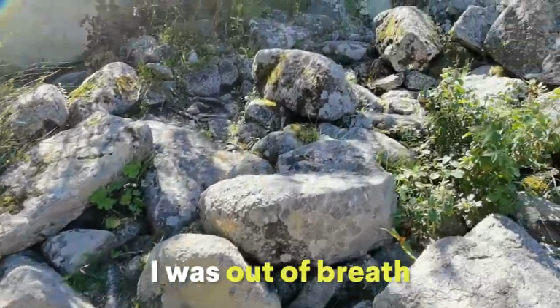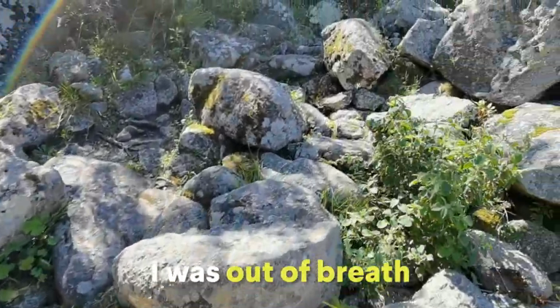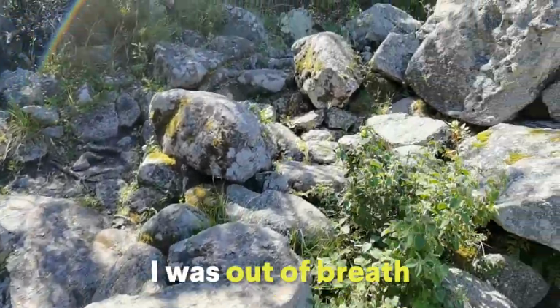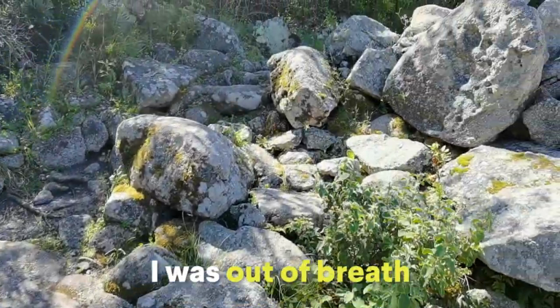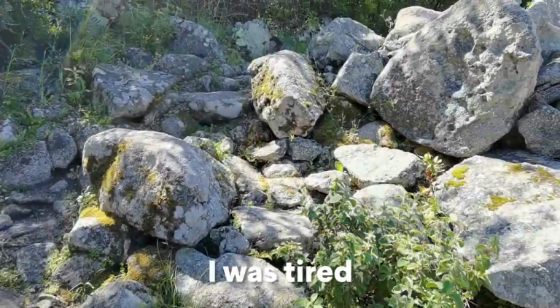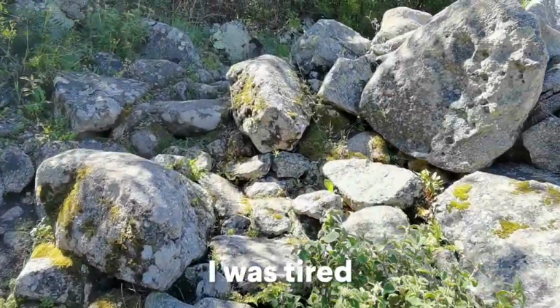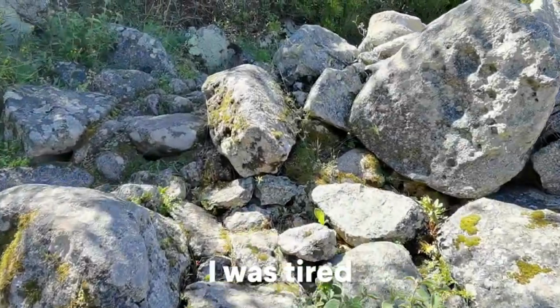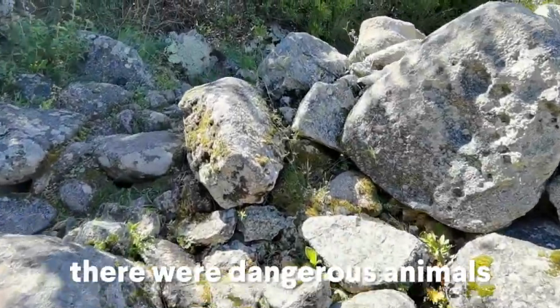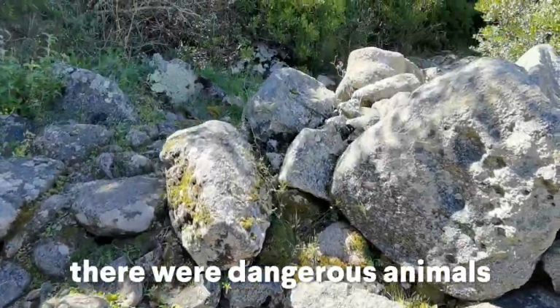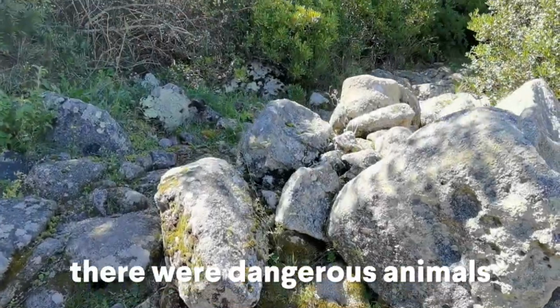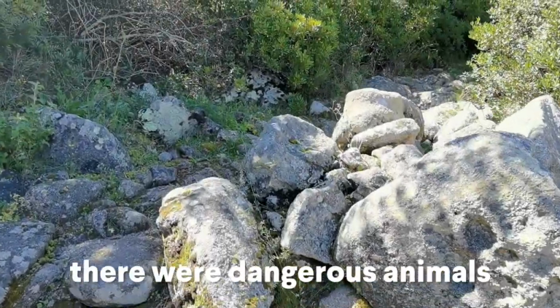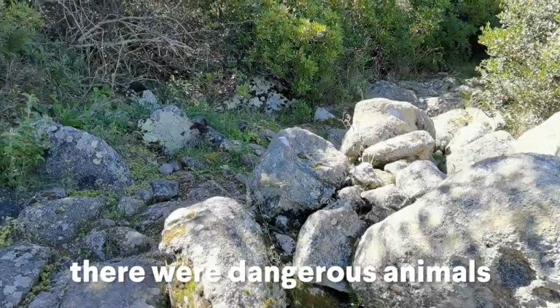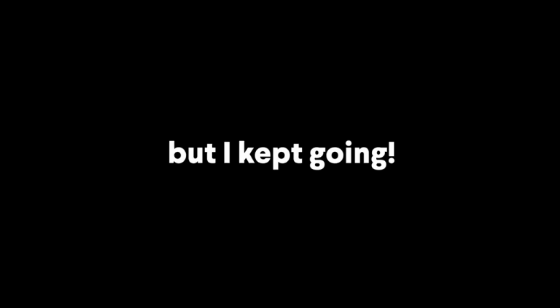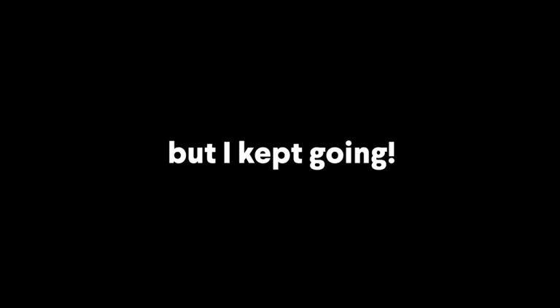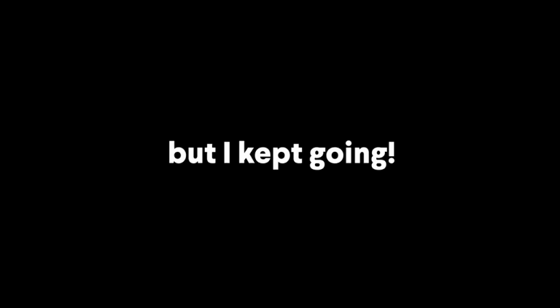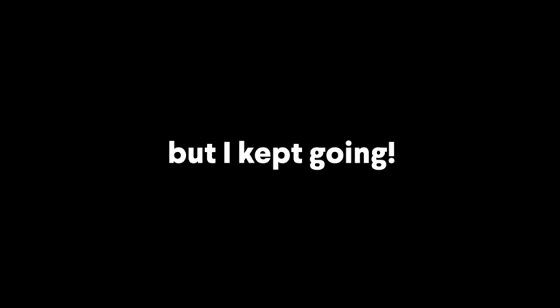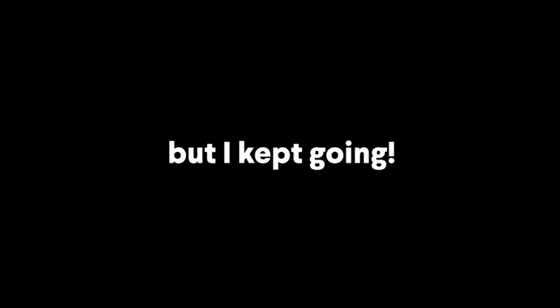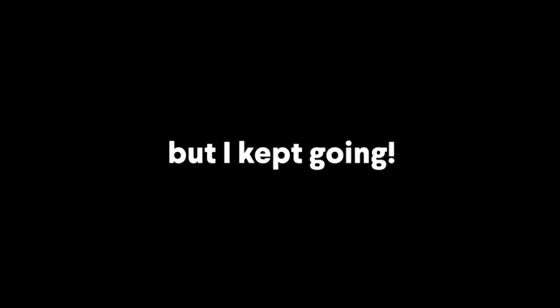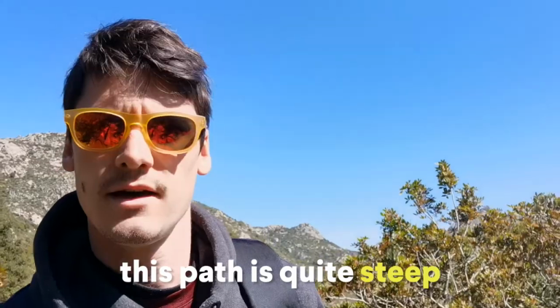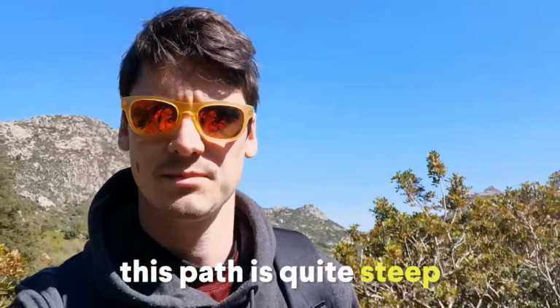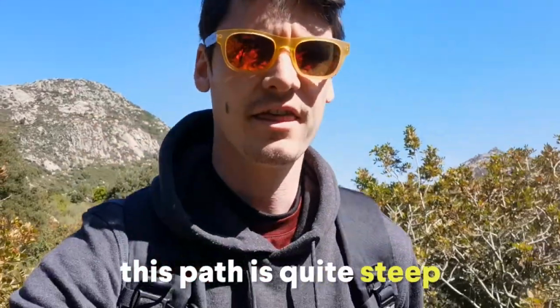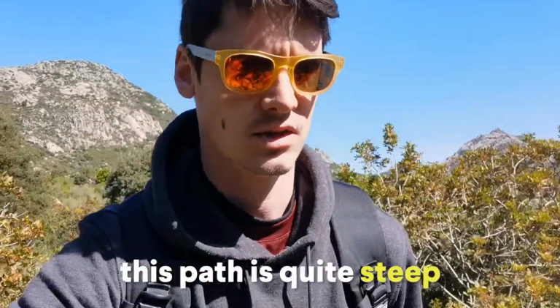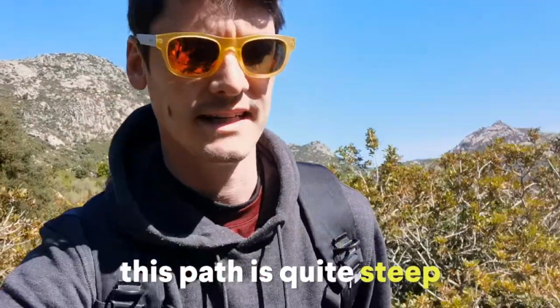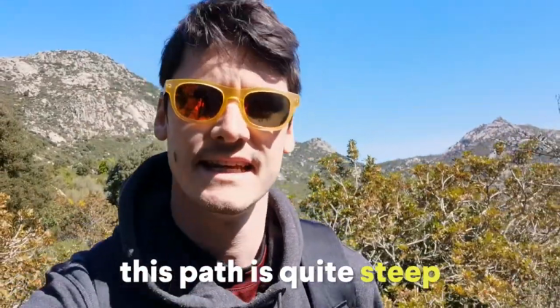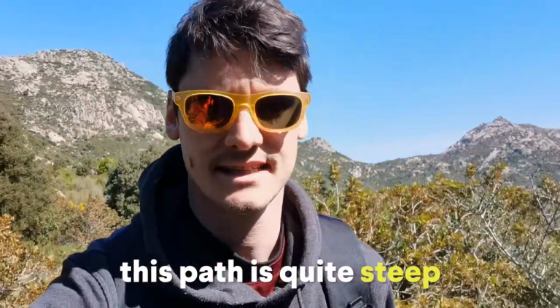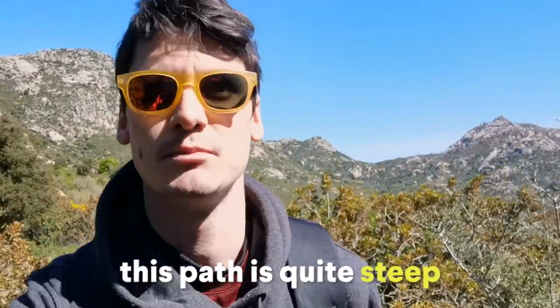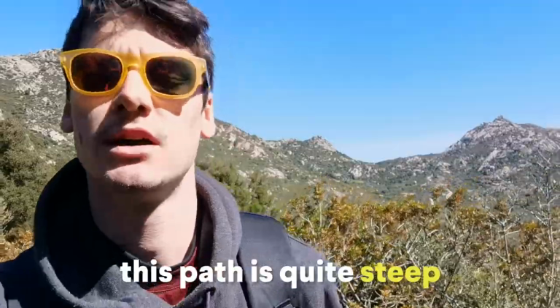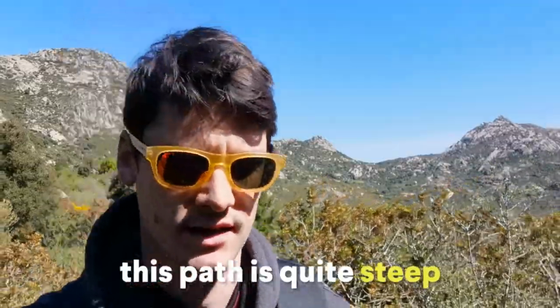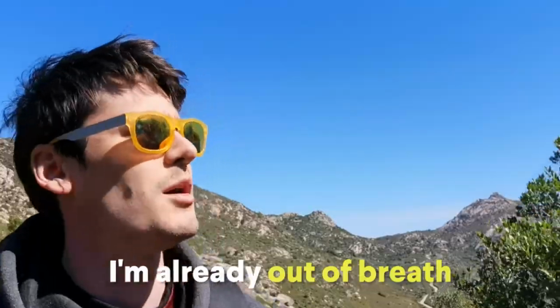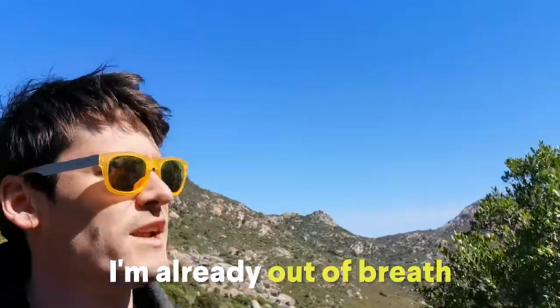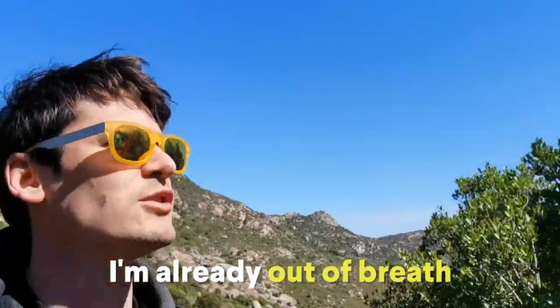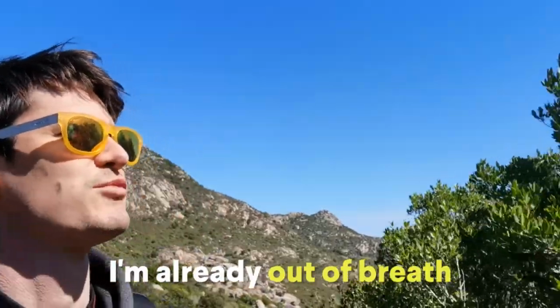I was out of breath, I was tired, there were dangerous animals, but I kept going. This path is quite steep. I'm already out of breath.